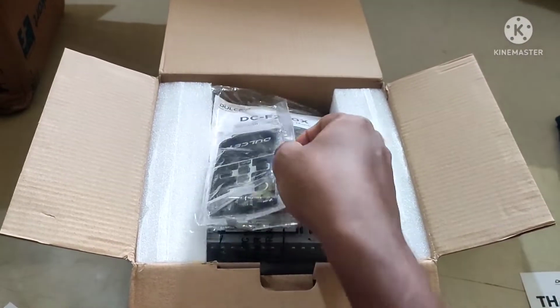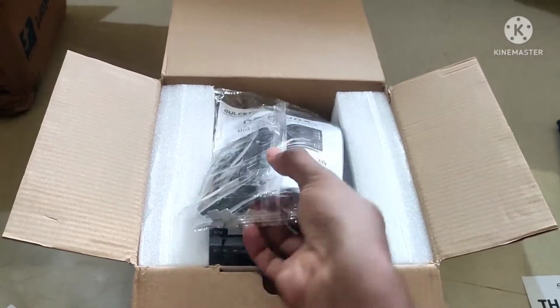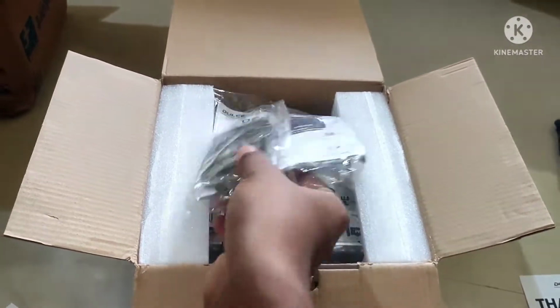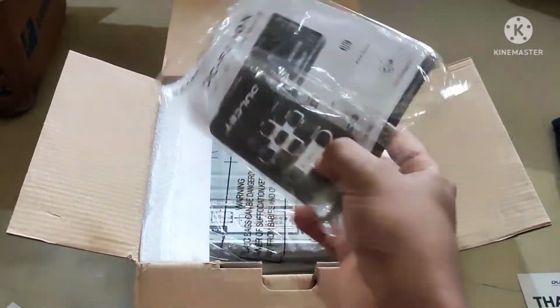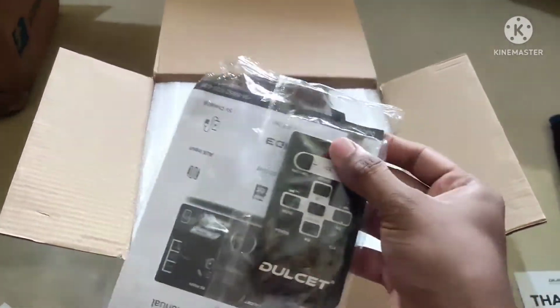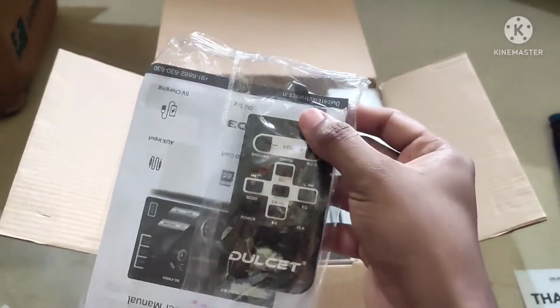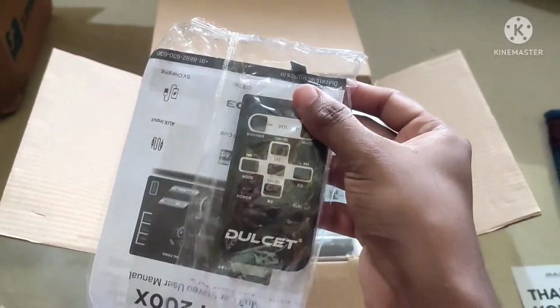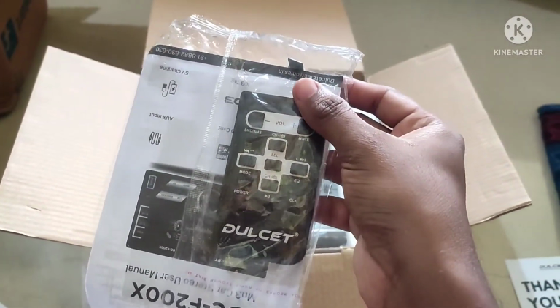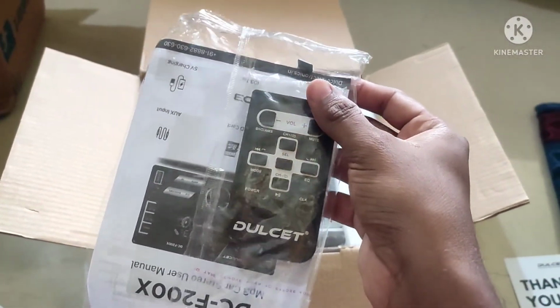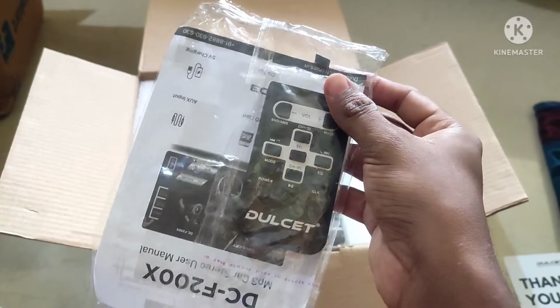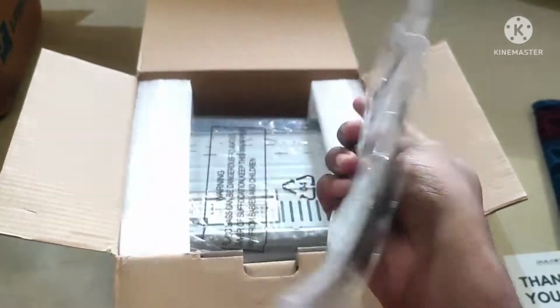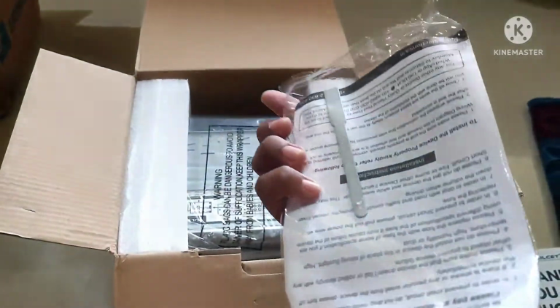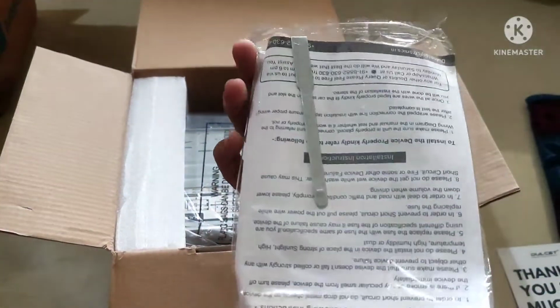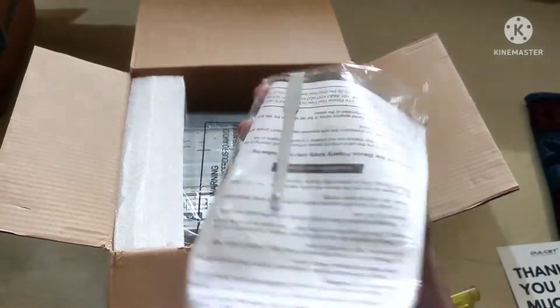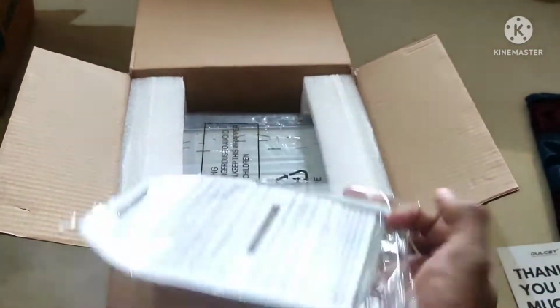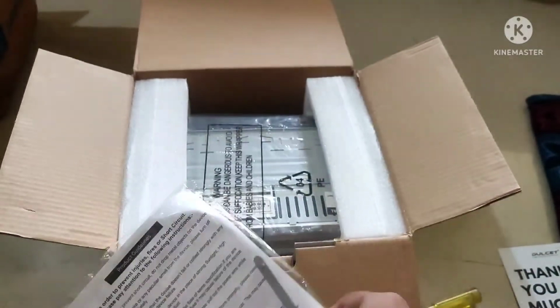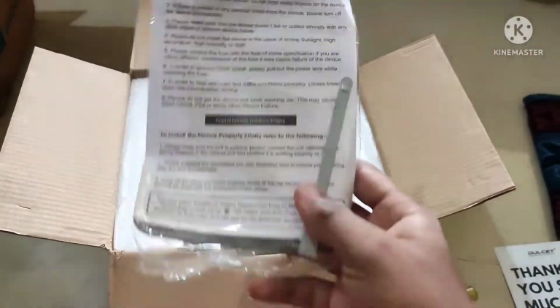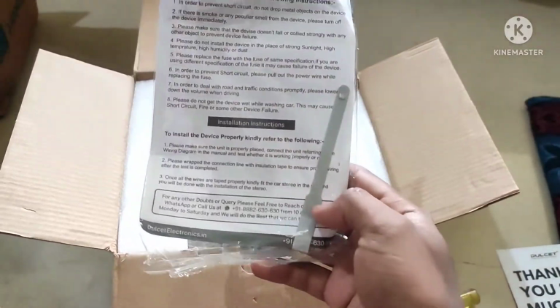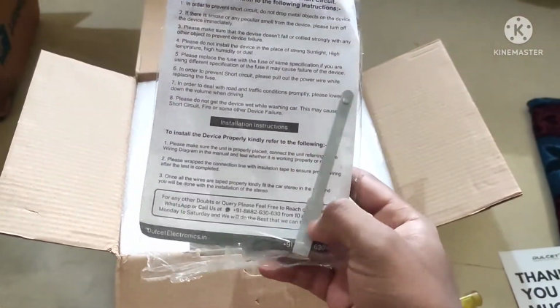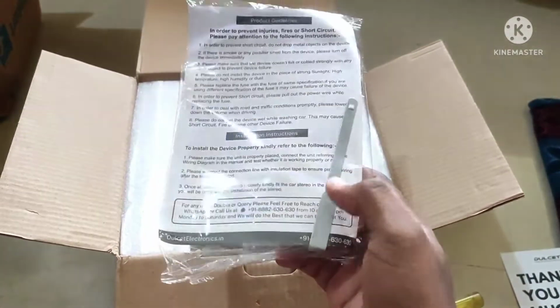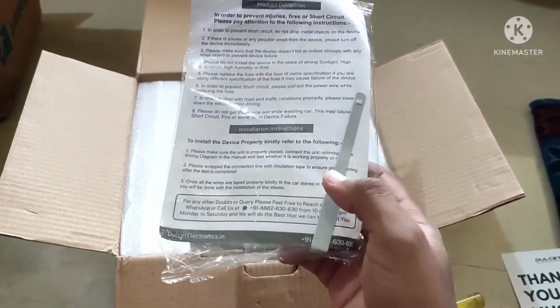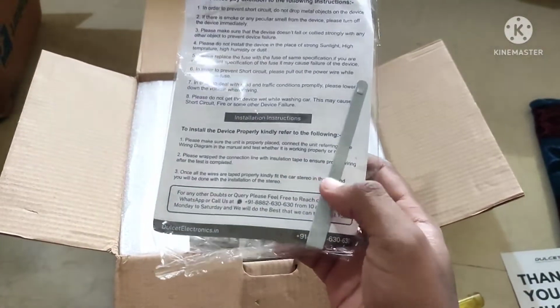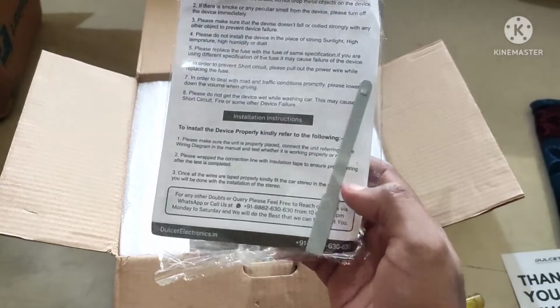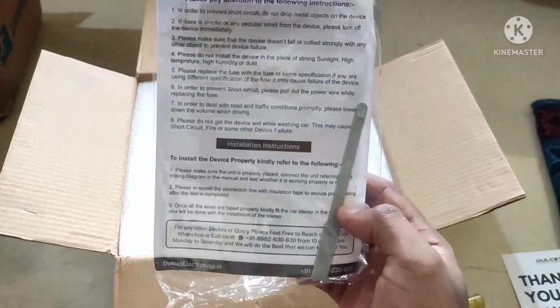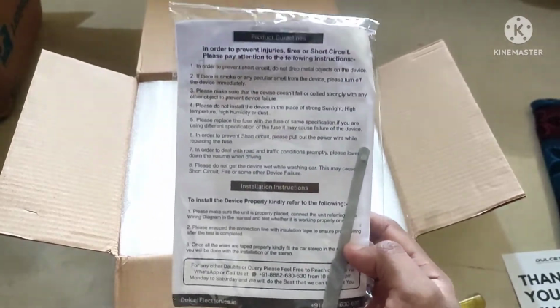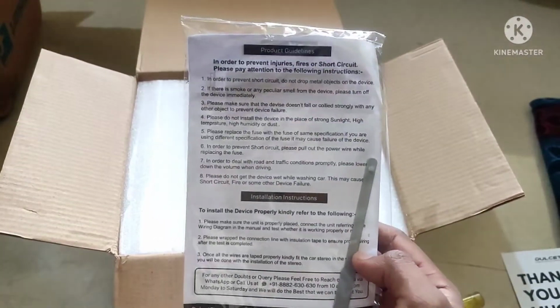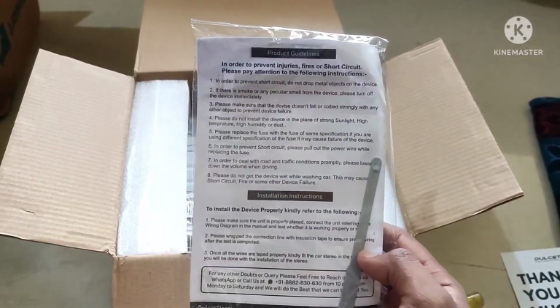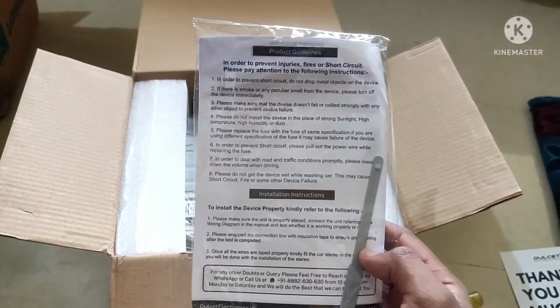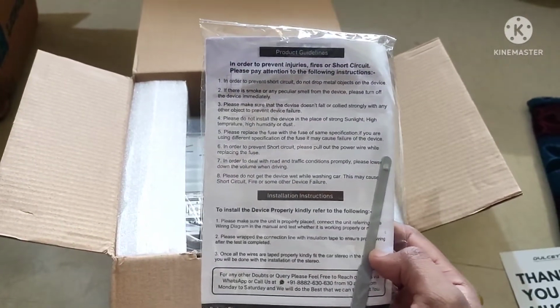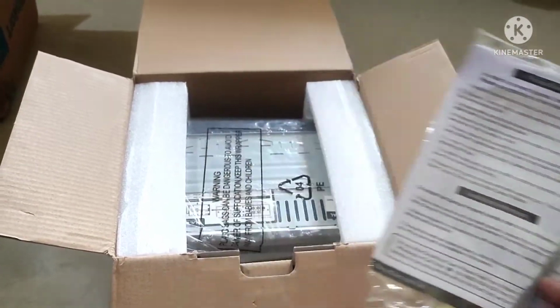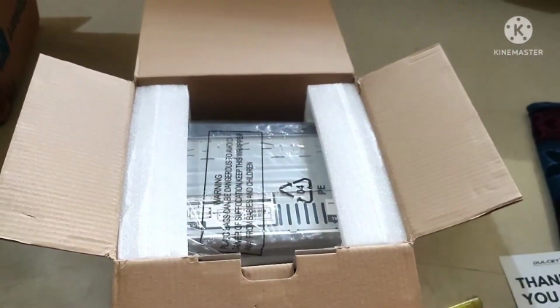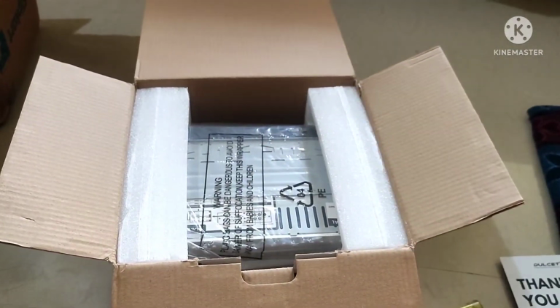We have a welcome kit. There is a remote — you can connect the keys. Now we have an existing system and you can connect the whole system.